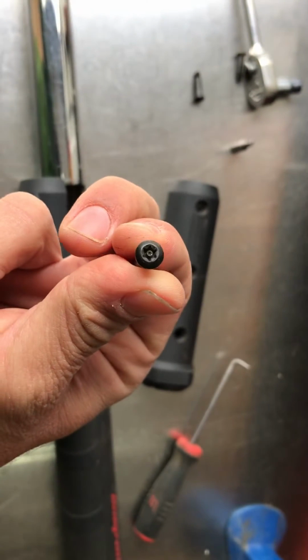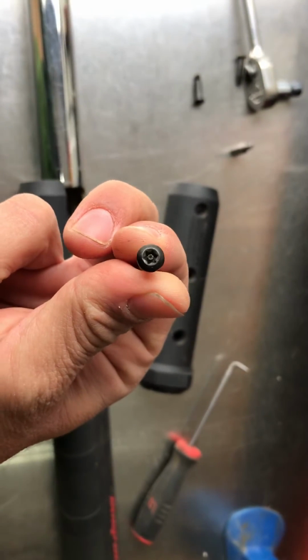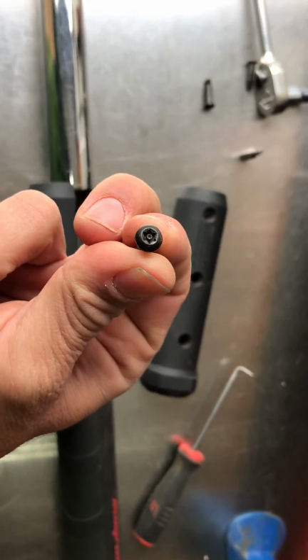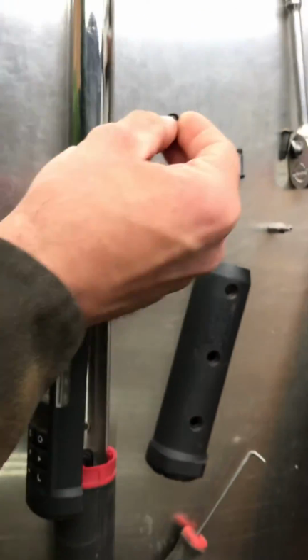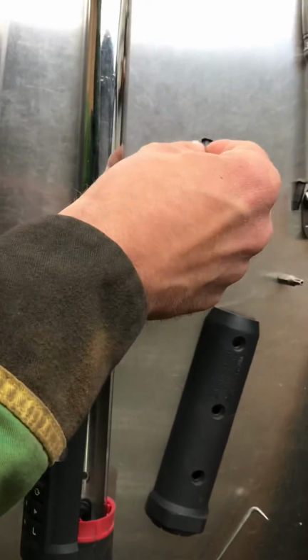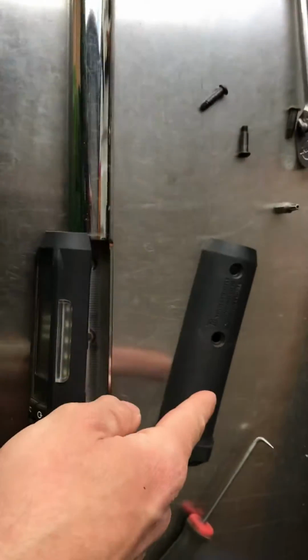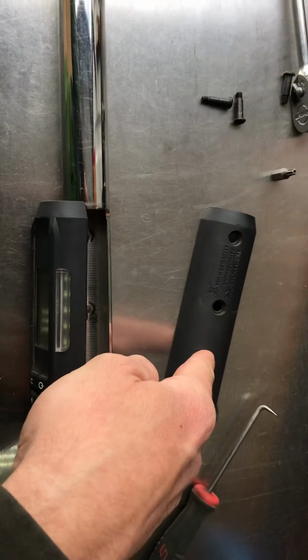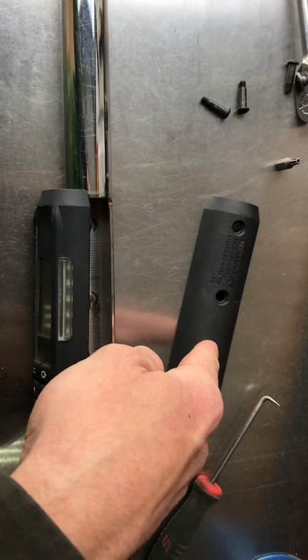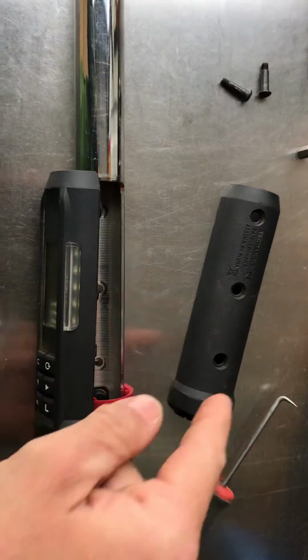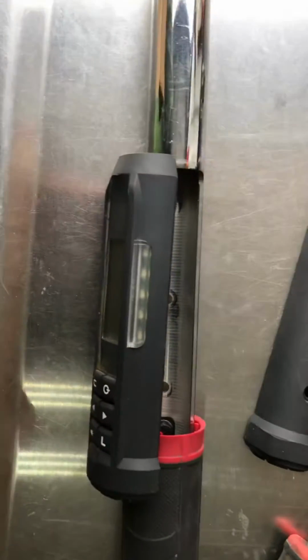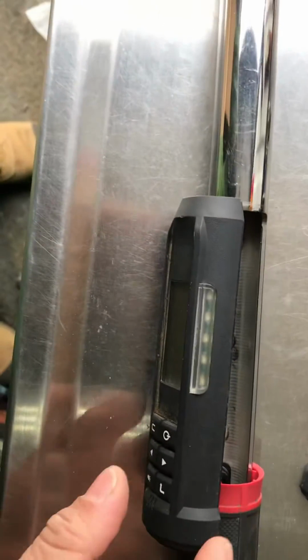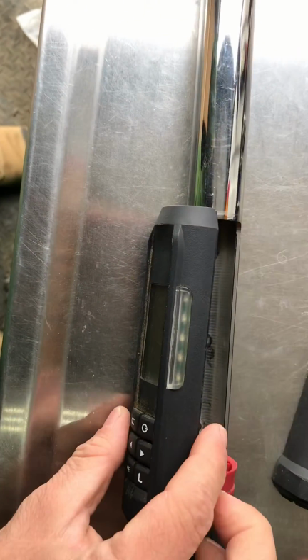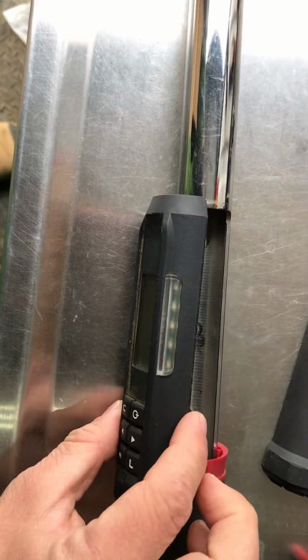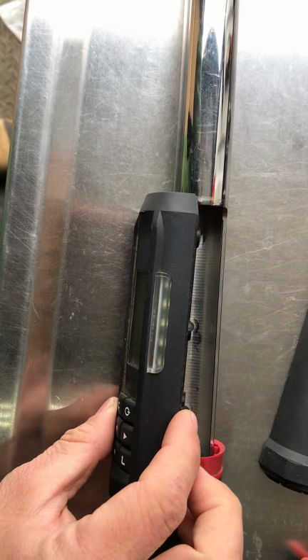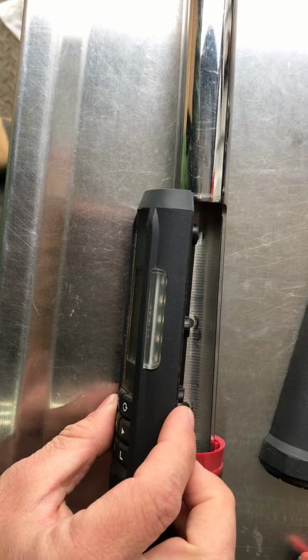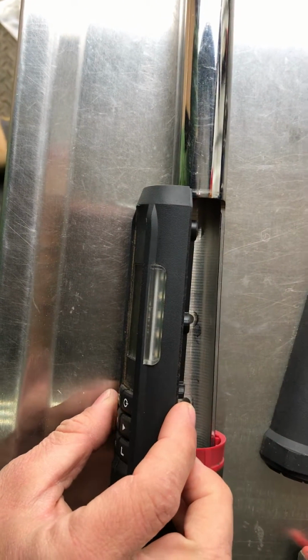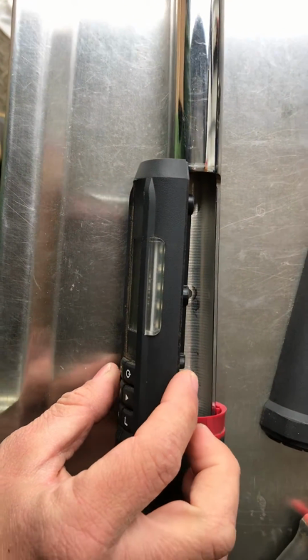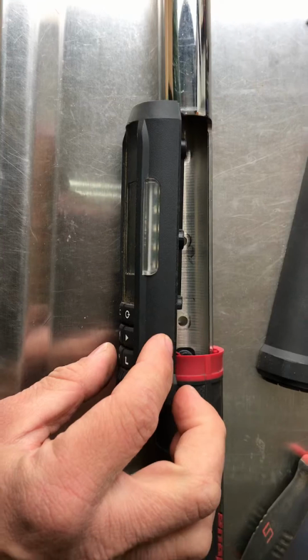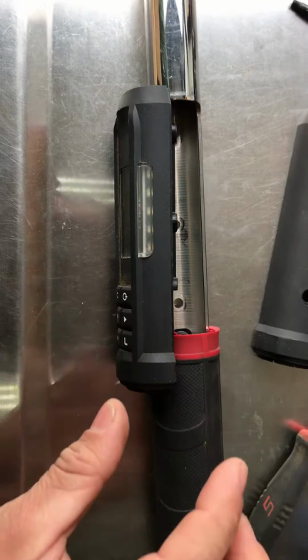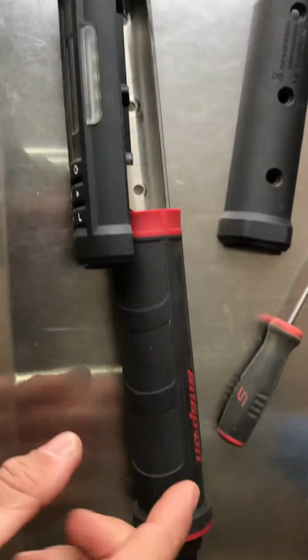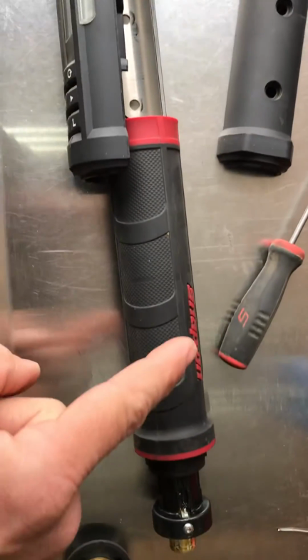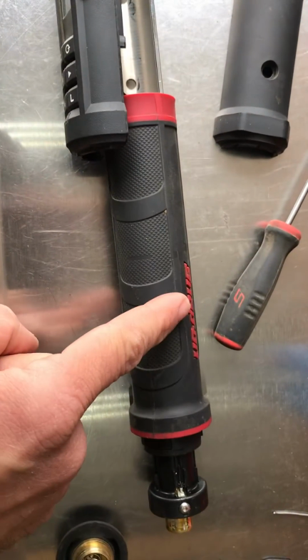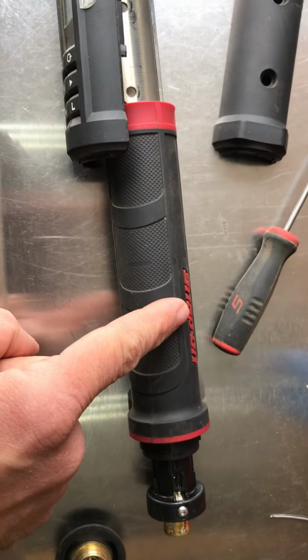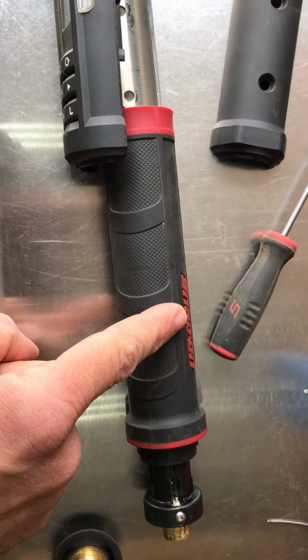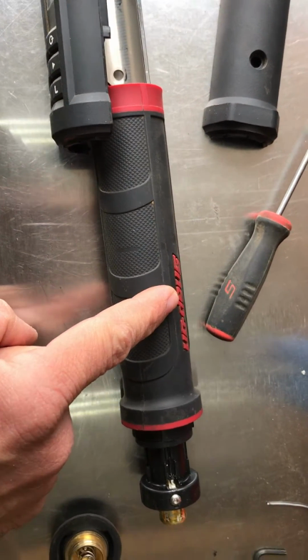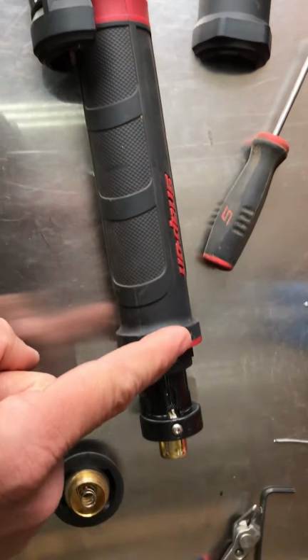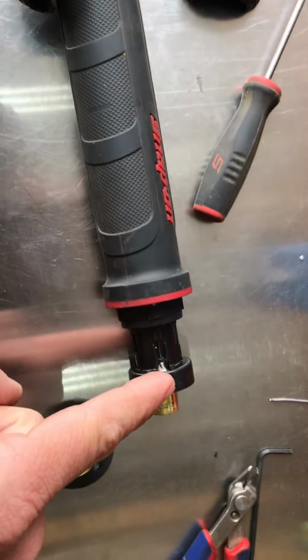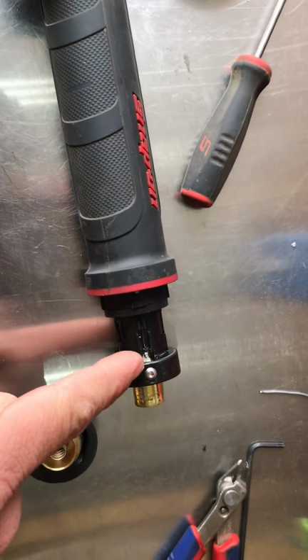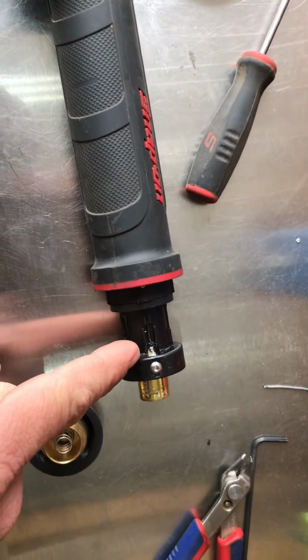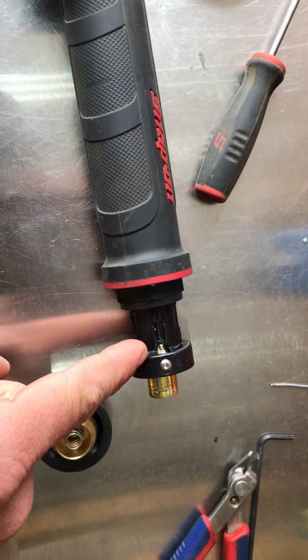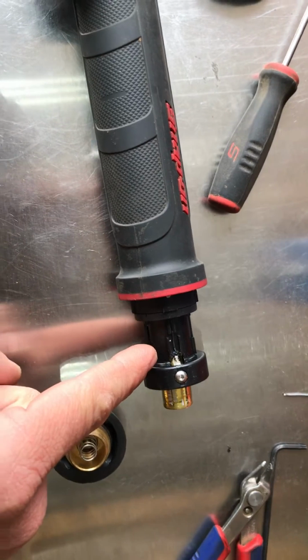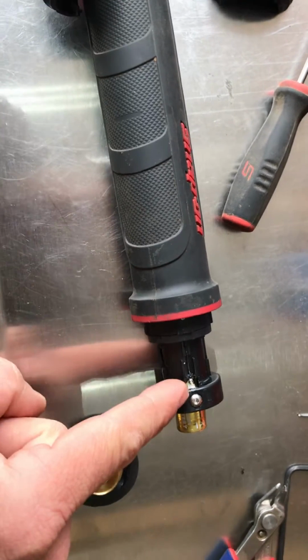What I did was take out the three T20 torque security bits in the back of the black handle, which then enabled this part of the handle to come apart. I then slid the main grip bit down, which opened up the end section.